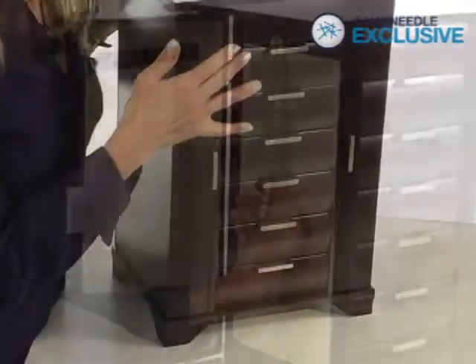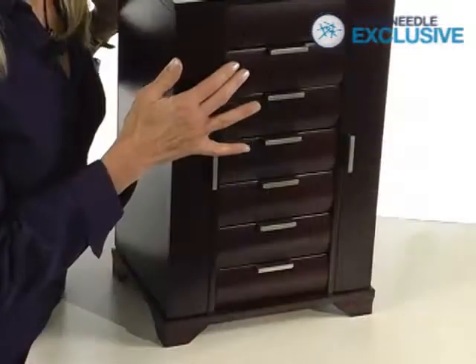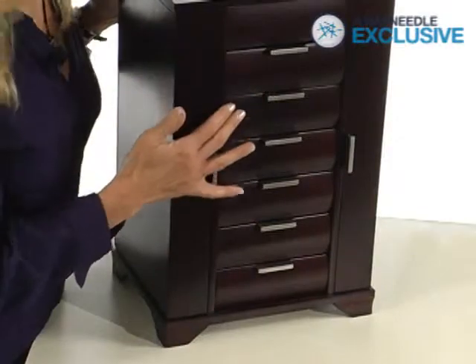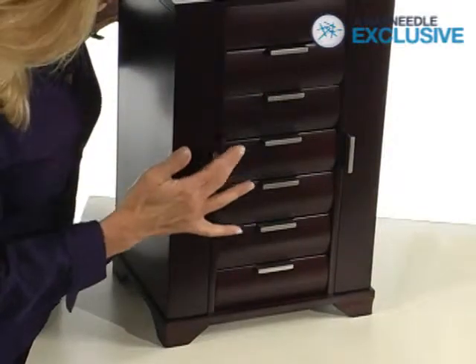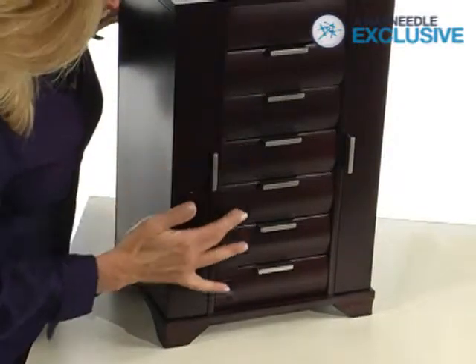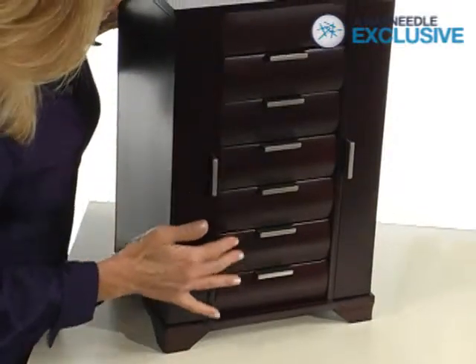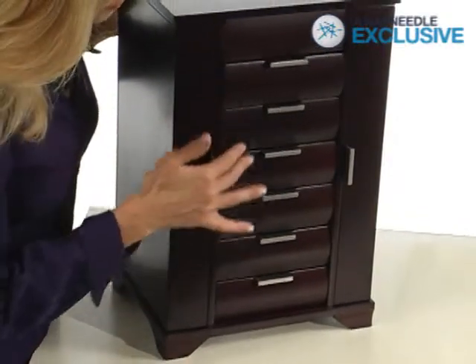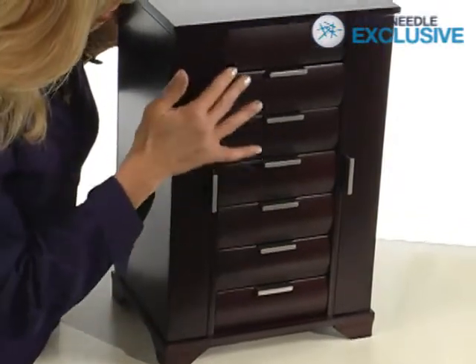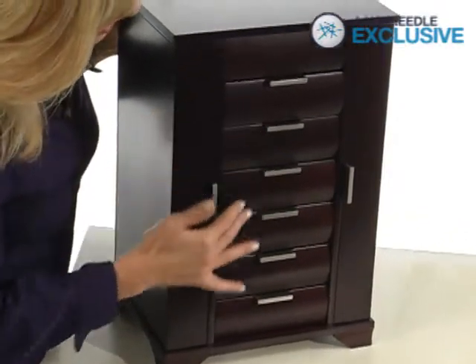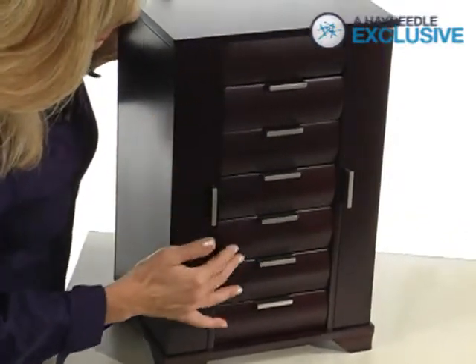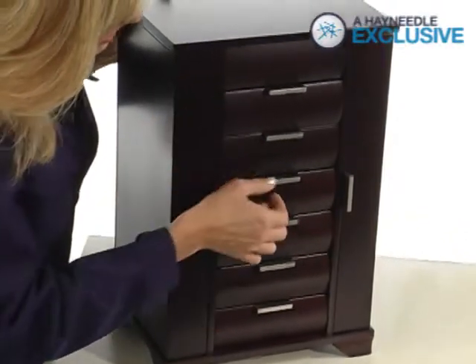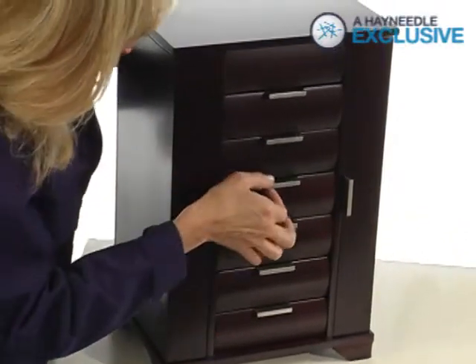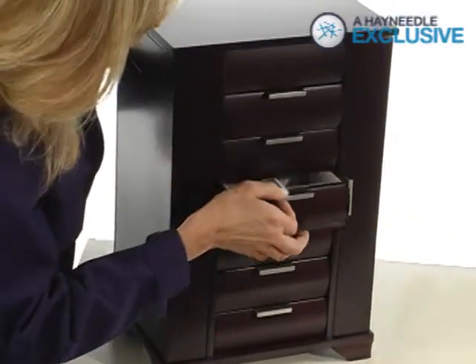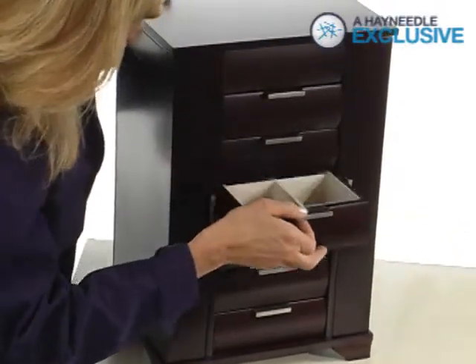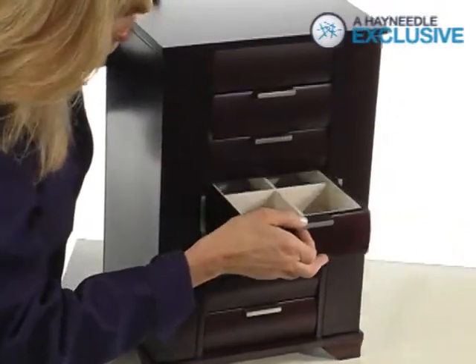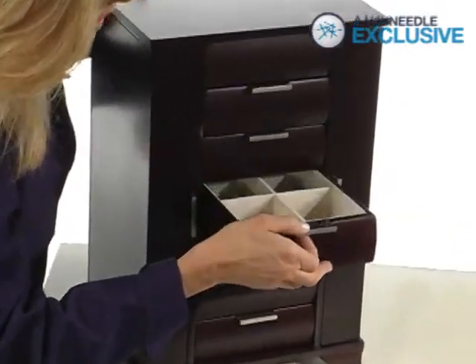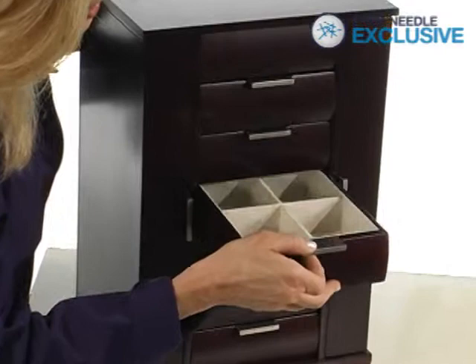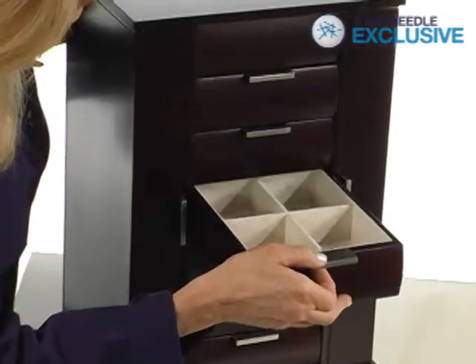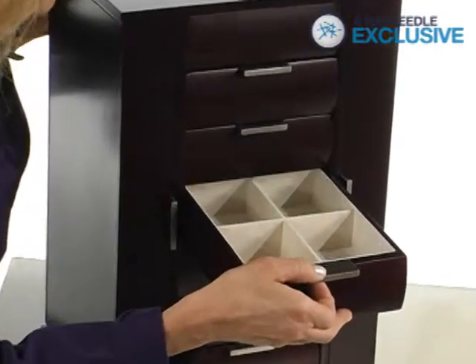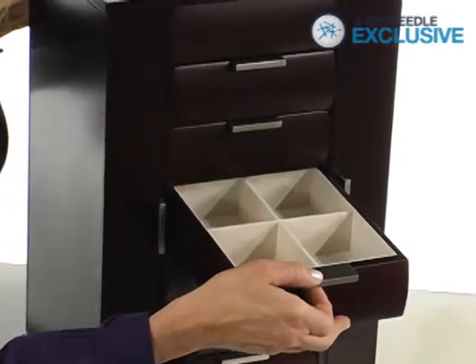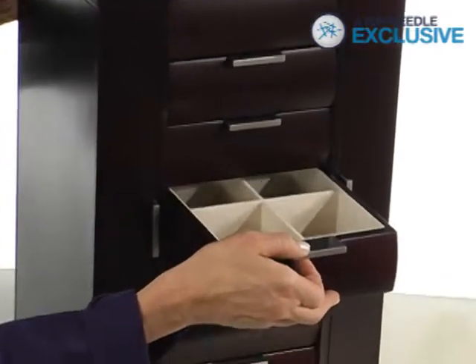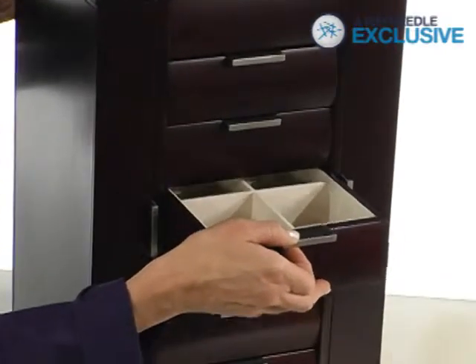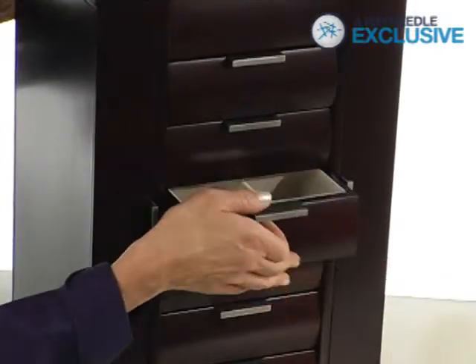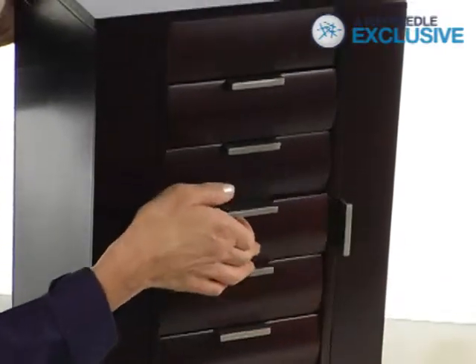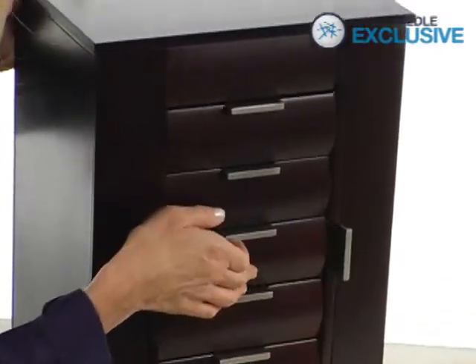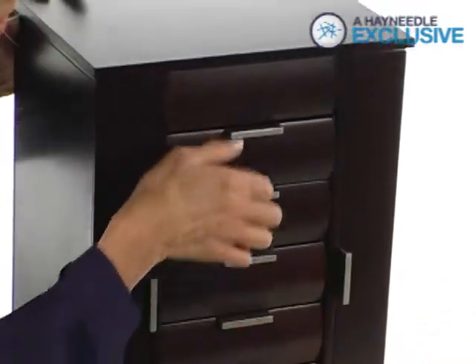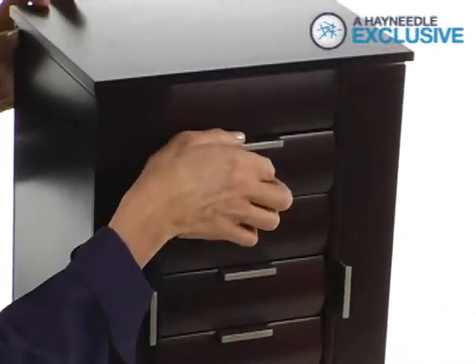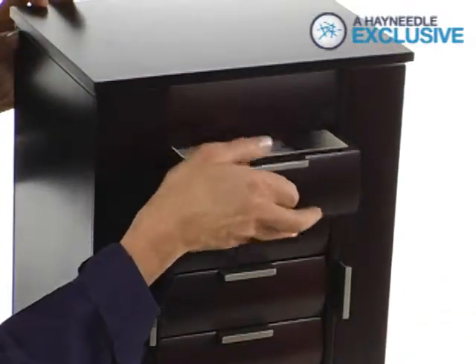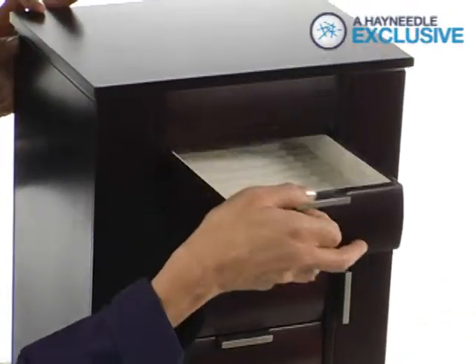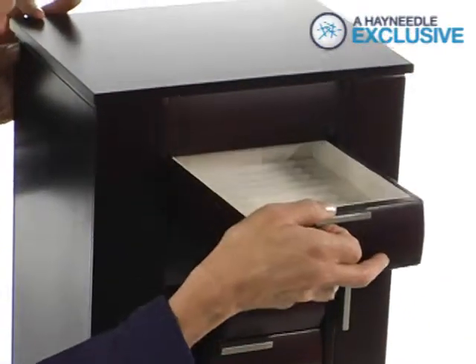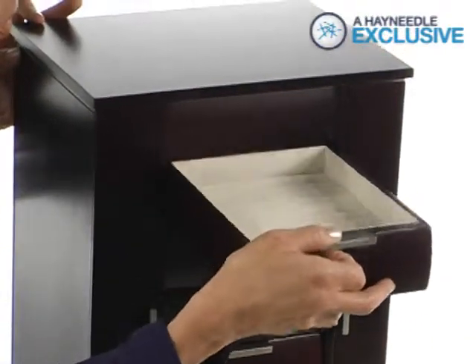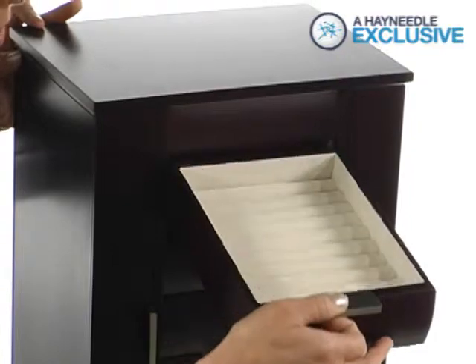Six spacious drawers run down the front of the box. Each opens to reveal more divided and open storage space for items of various sizes, including one with ring rolls.